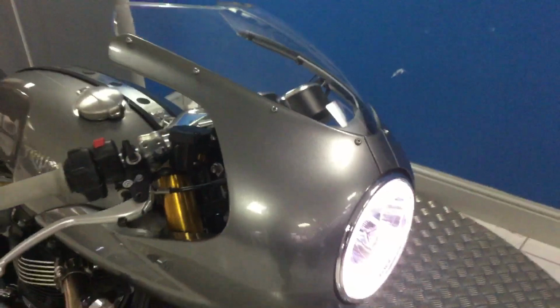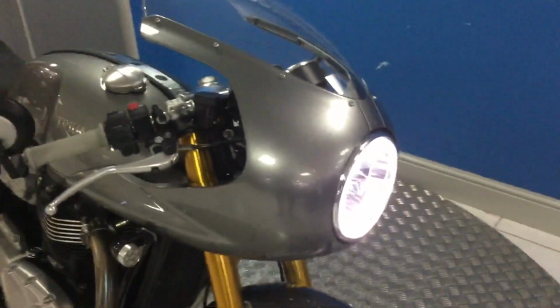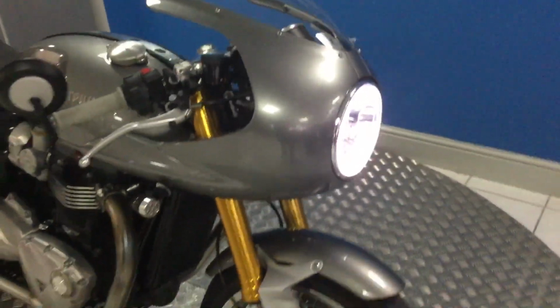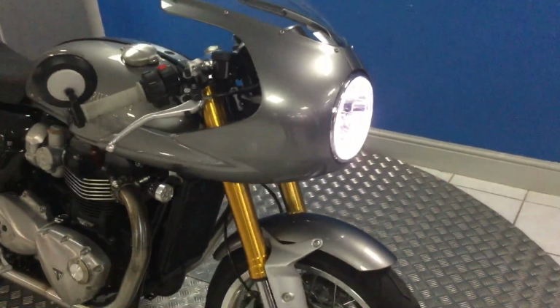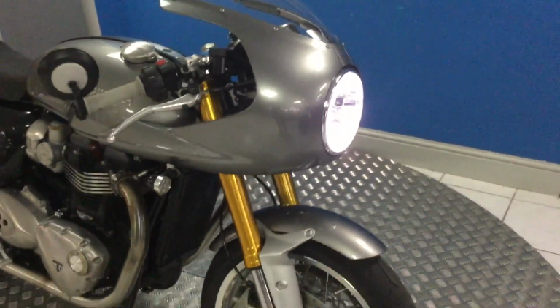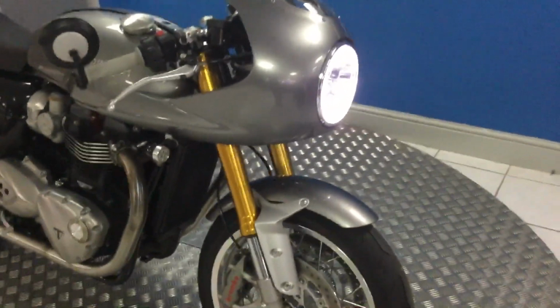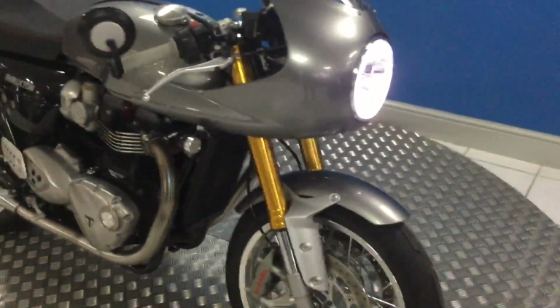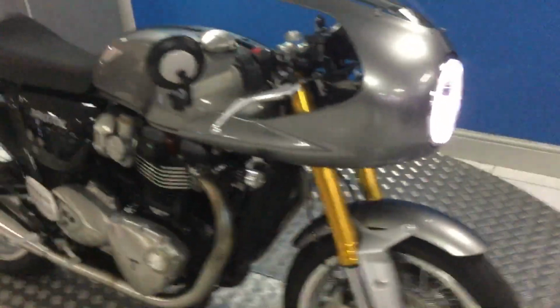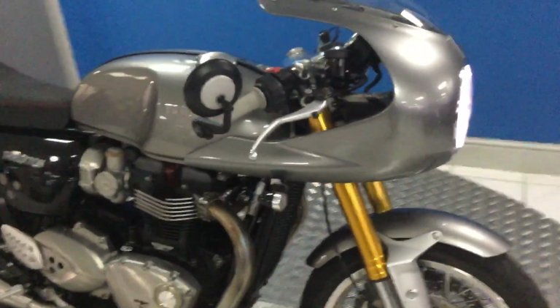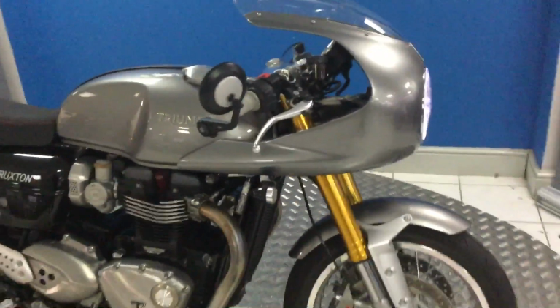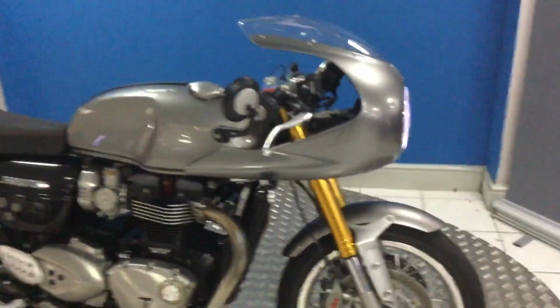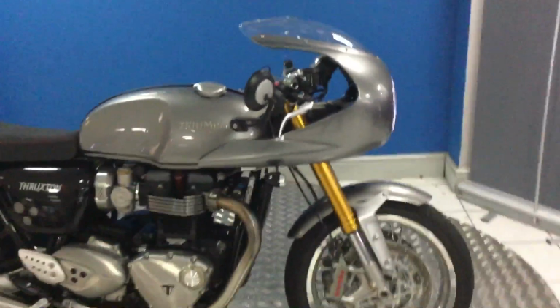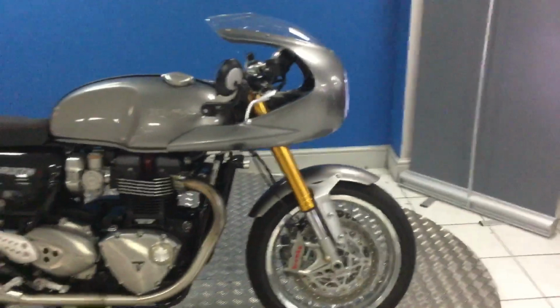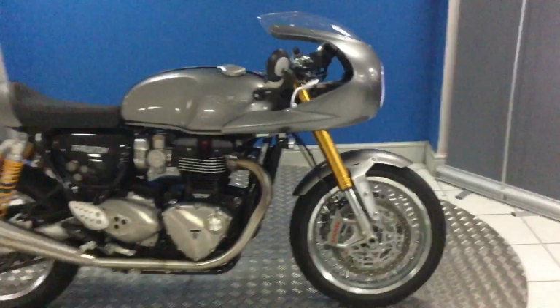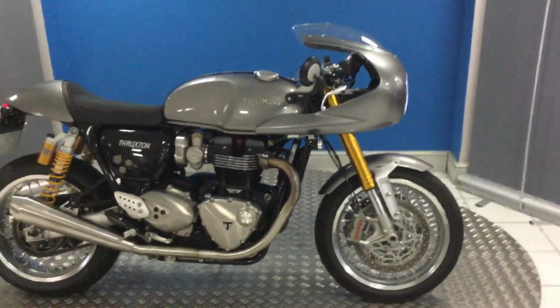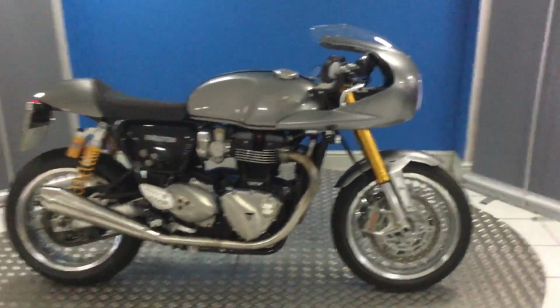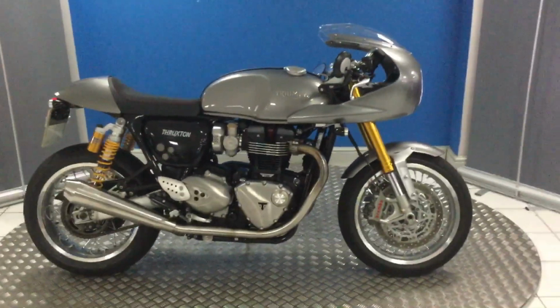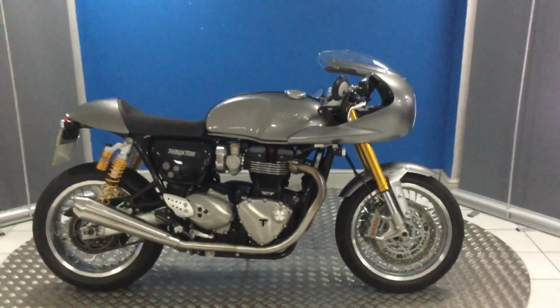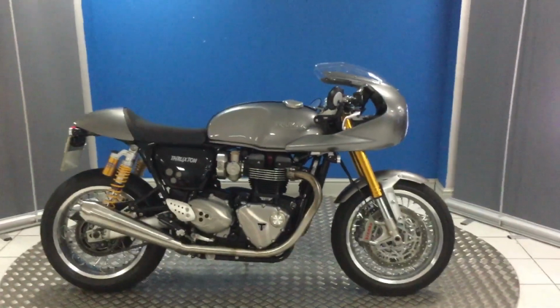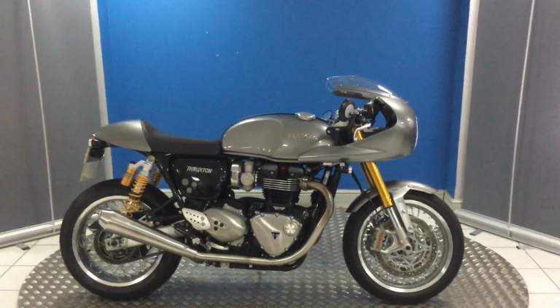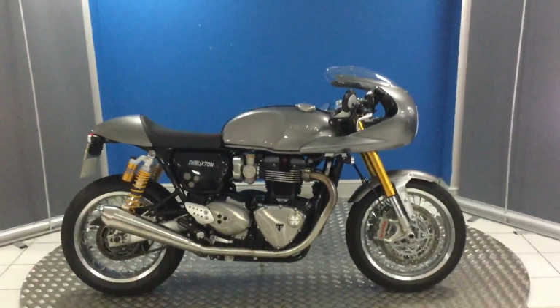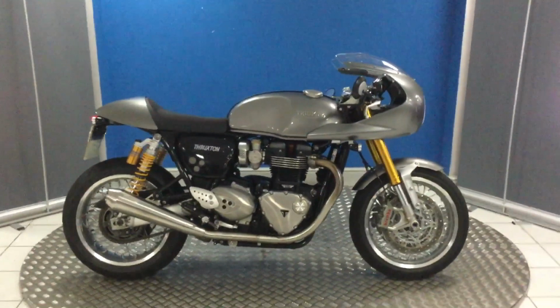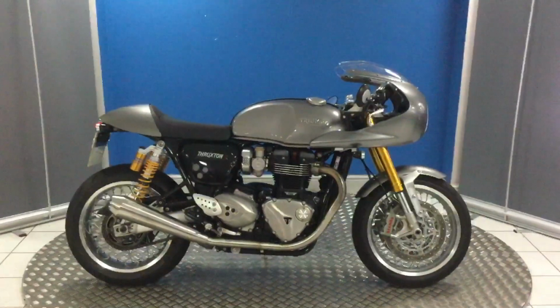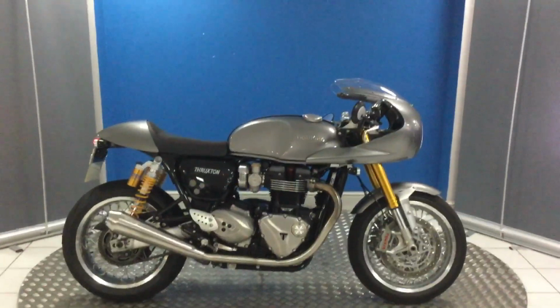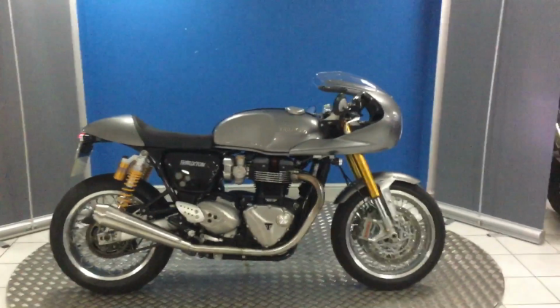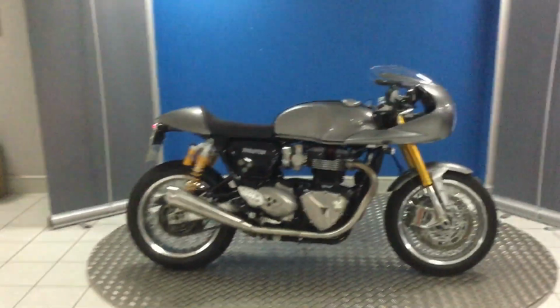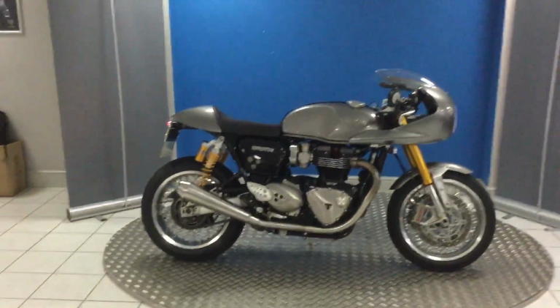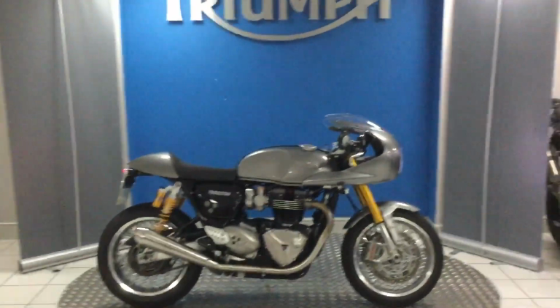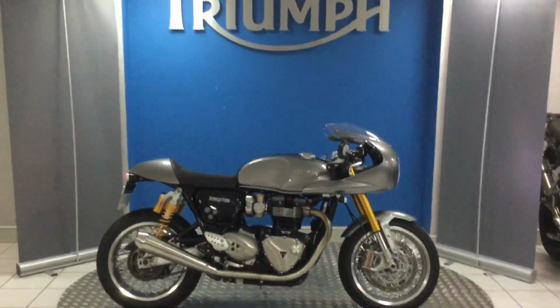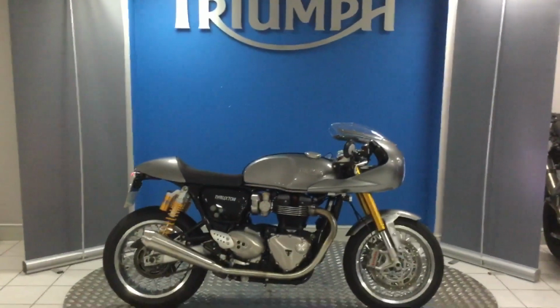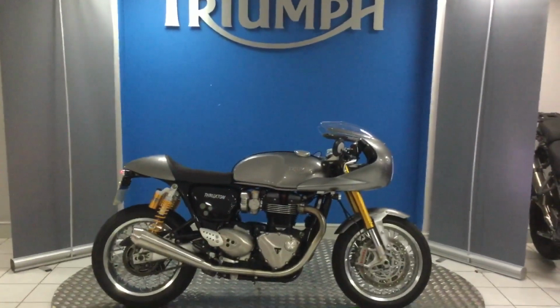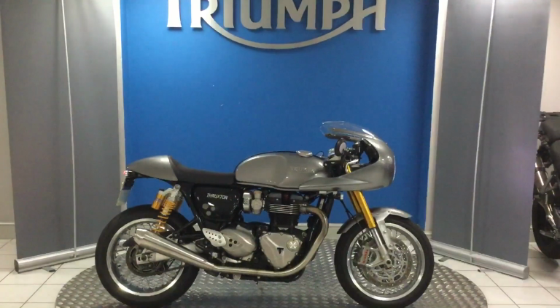Finance options are available on this particular bike as well. You can look at things ranging from hire purchase to PCP. So if you are interested in this particular bike, then please feel free to make an inquiry.